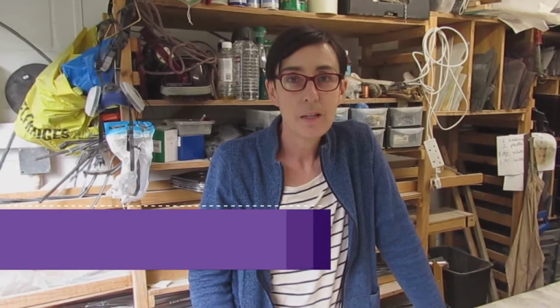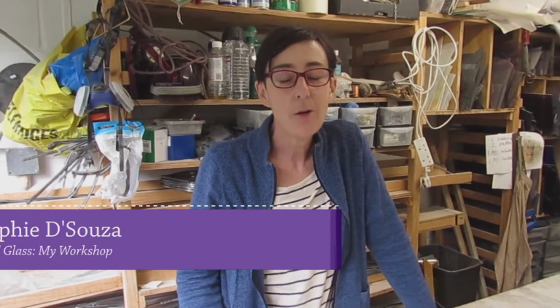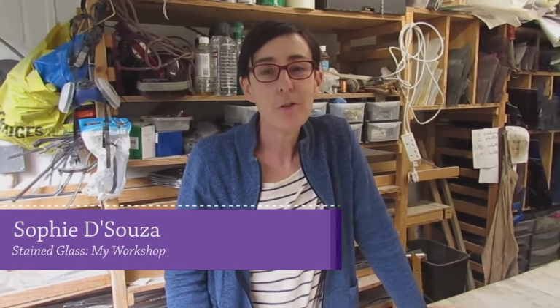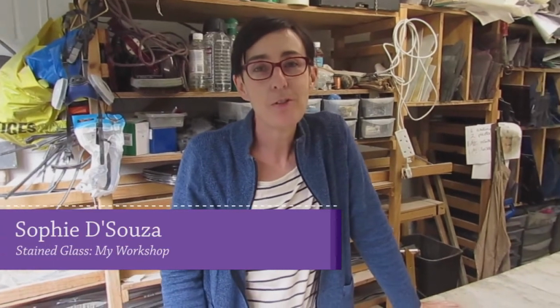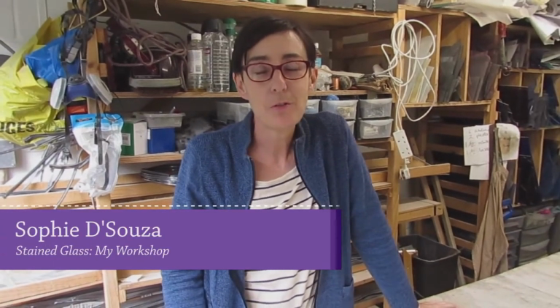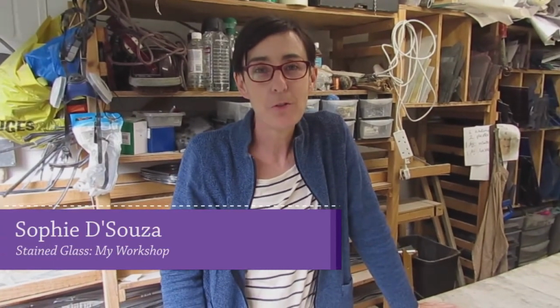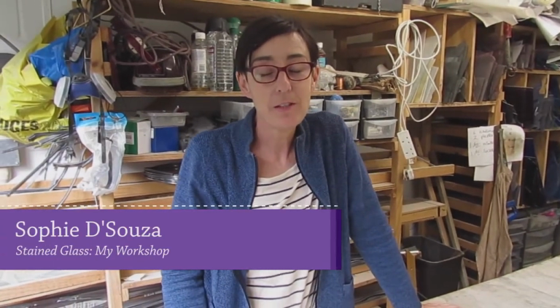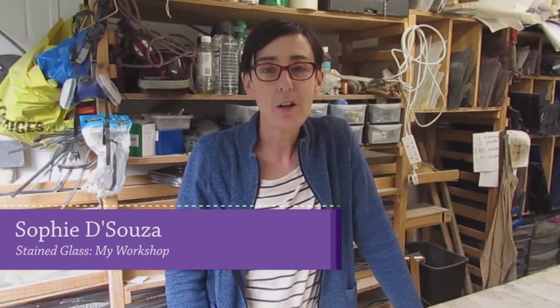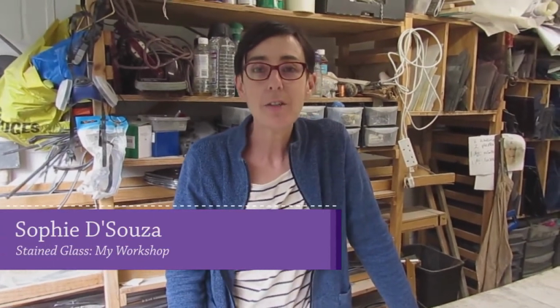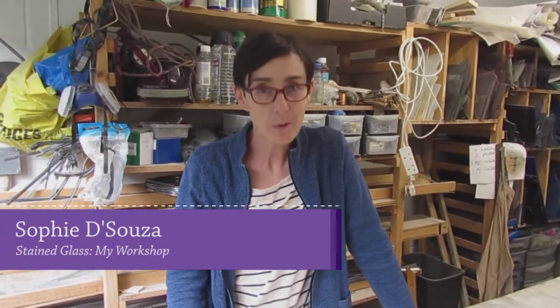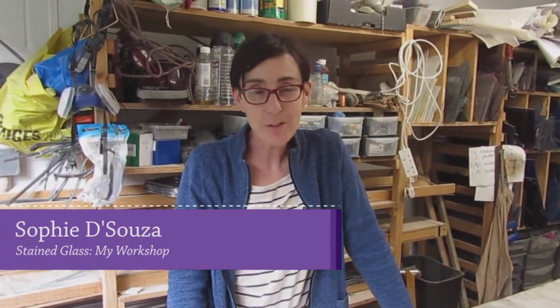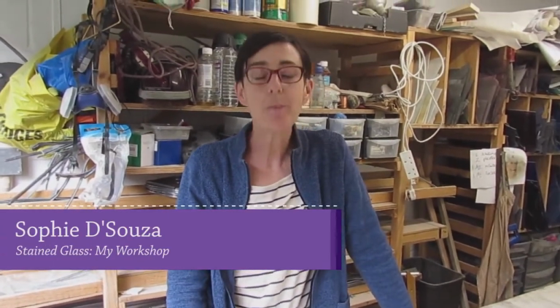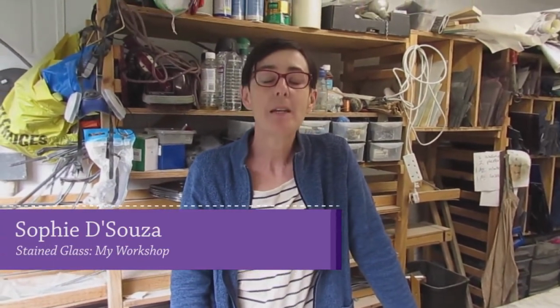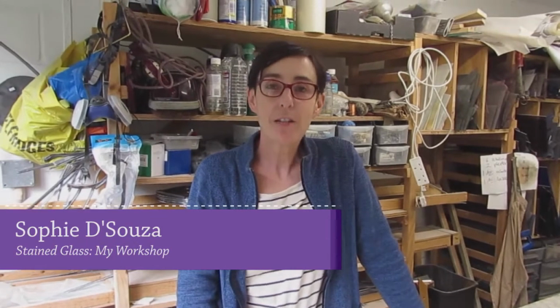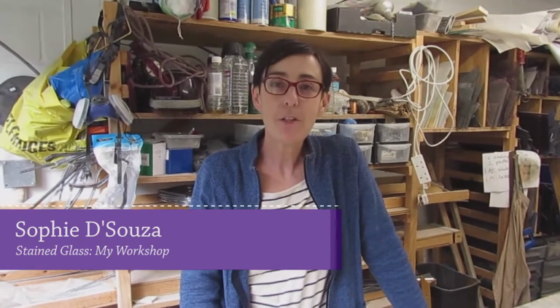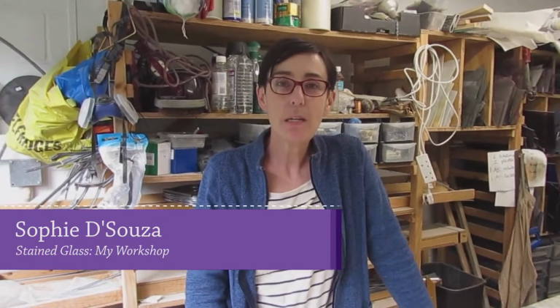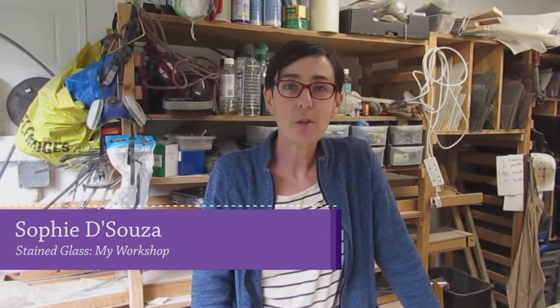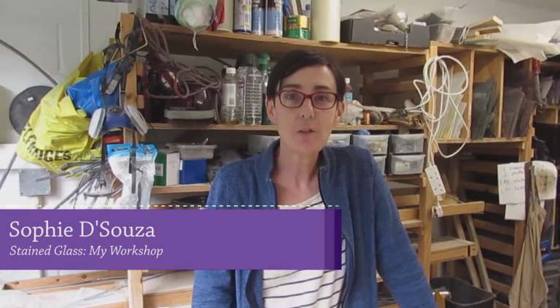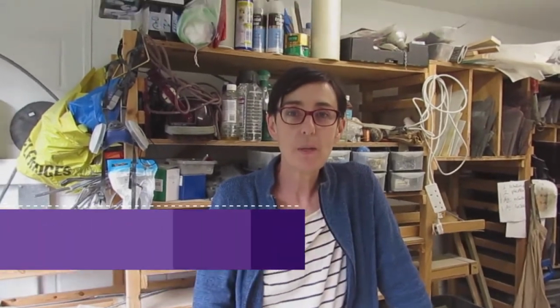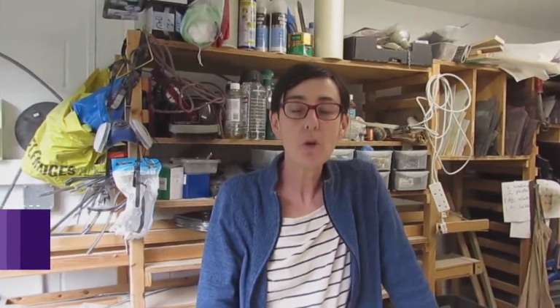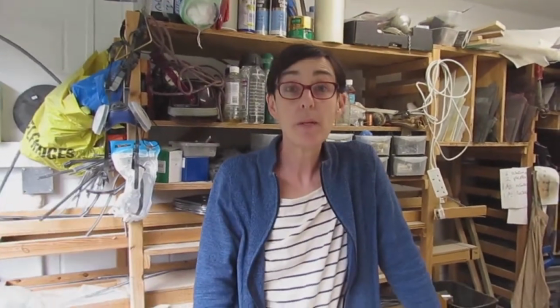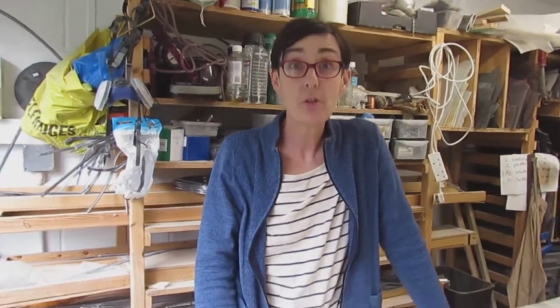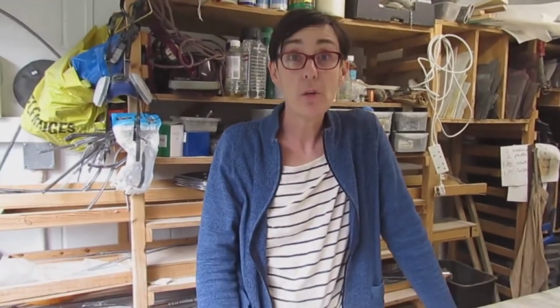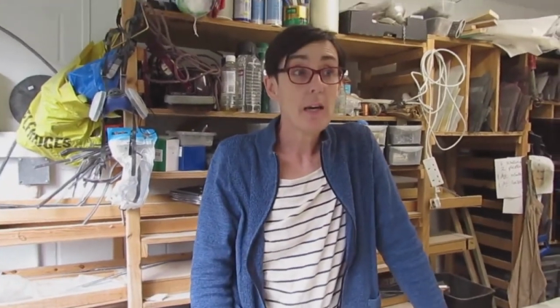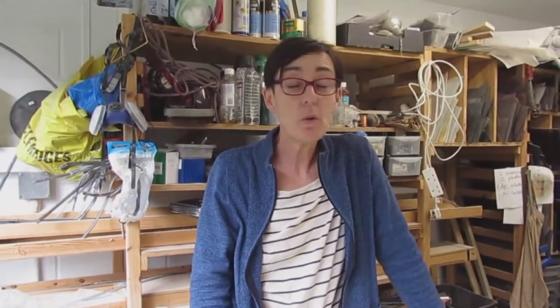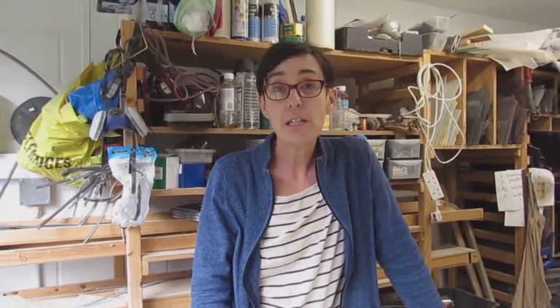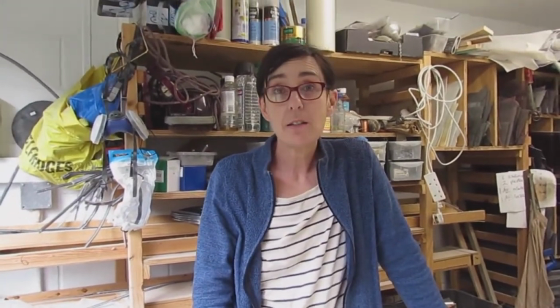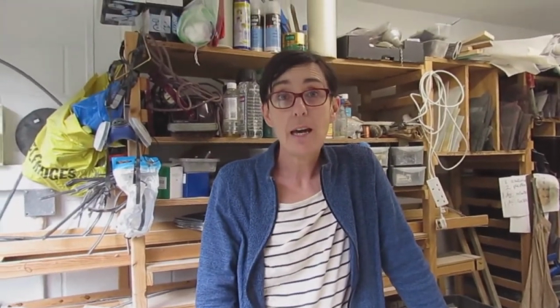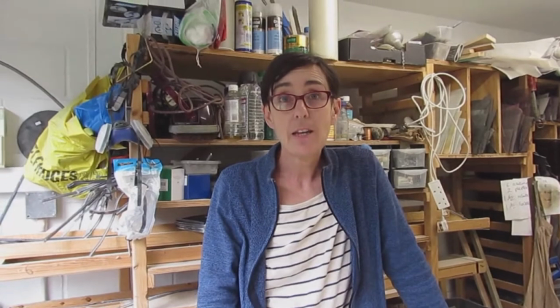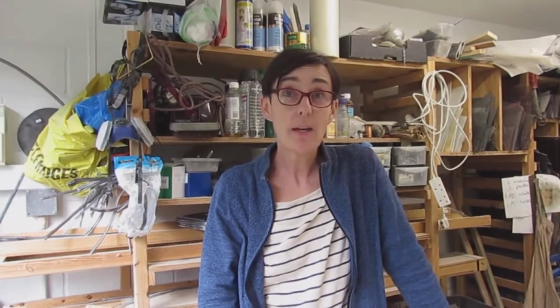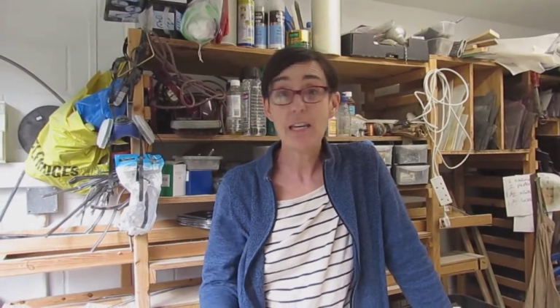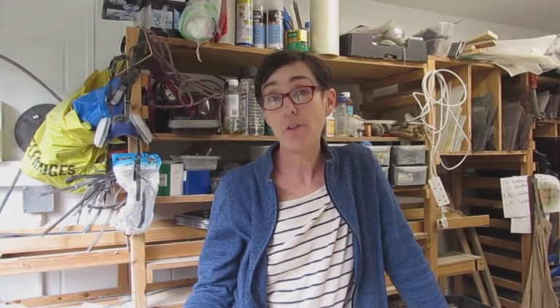Hello, I'm Sophie D'Souza of Sophie's Stained Glass. Welcome to my channel. Today's video is going to be all about my studio and what's in it and how I keep everything.